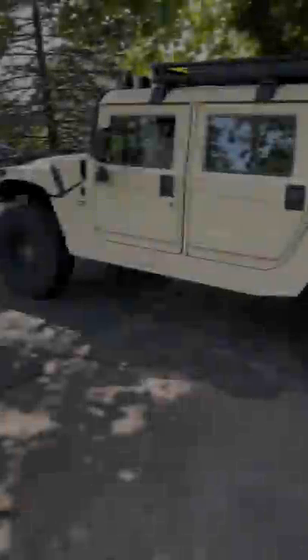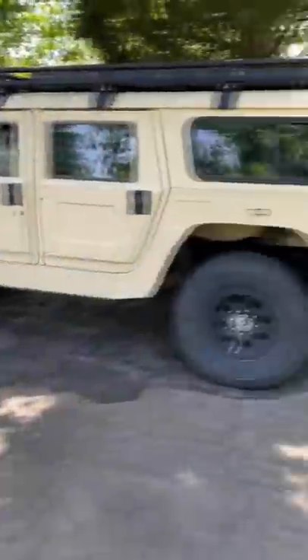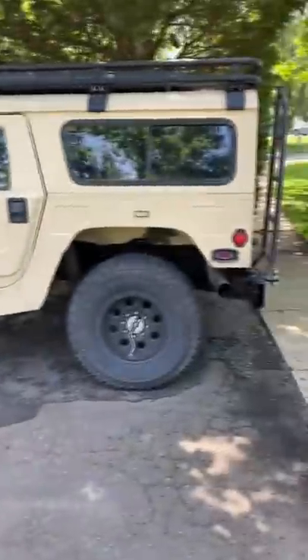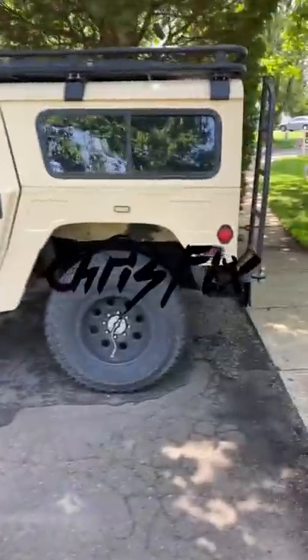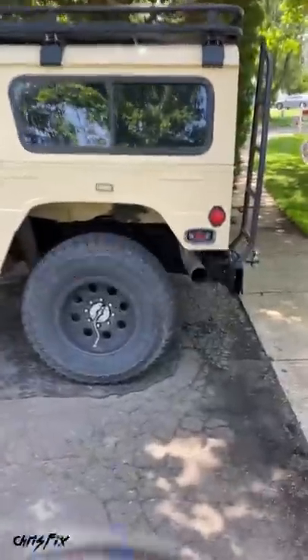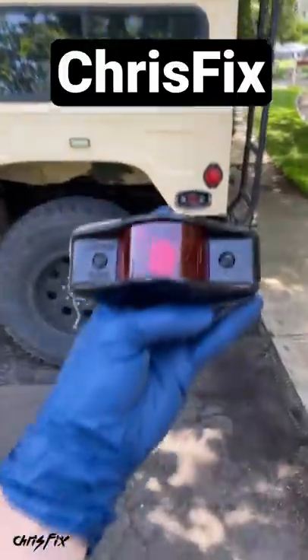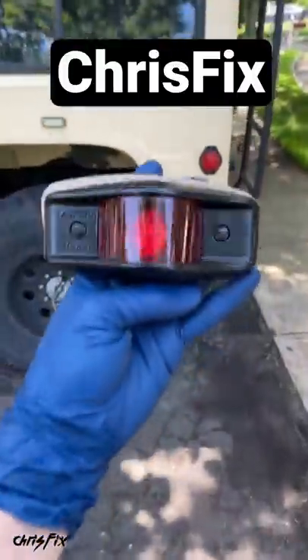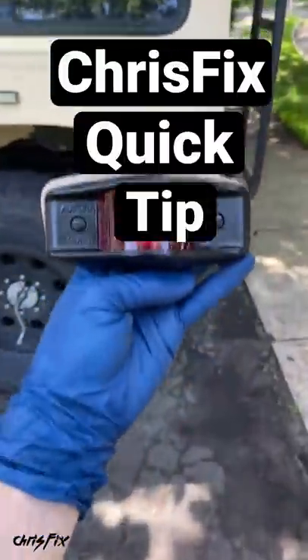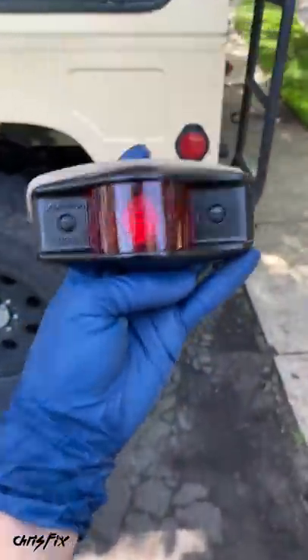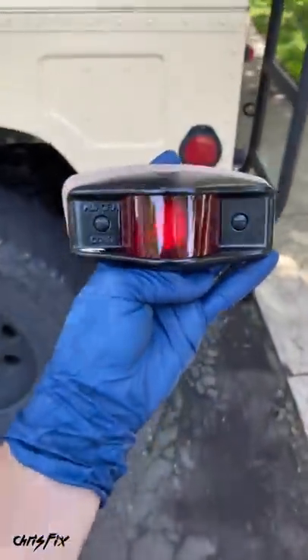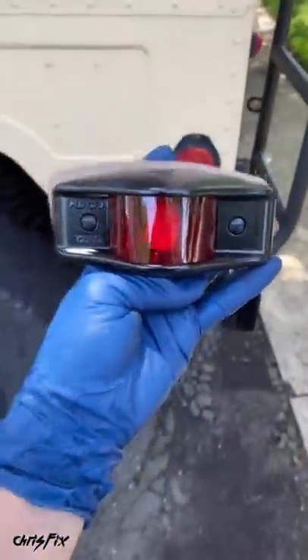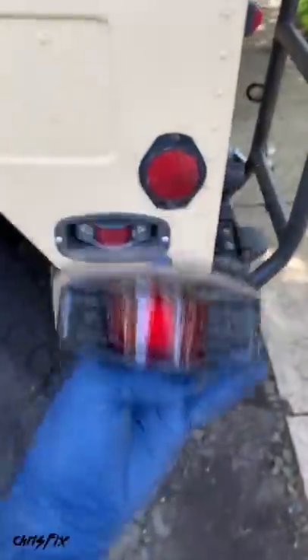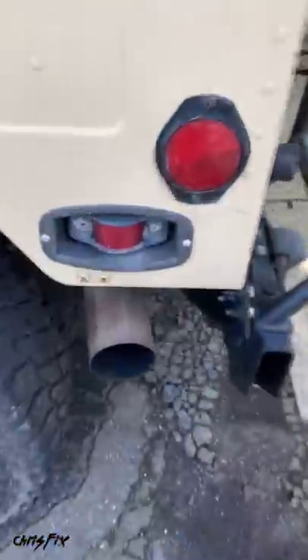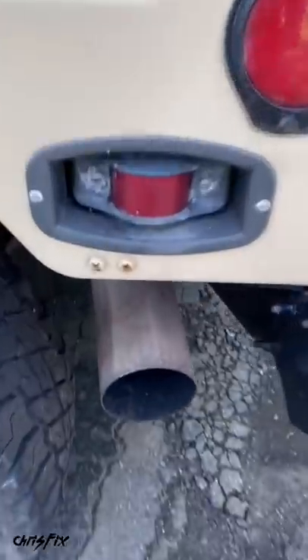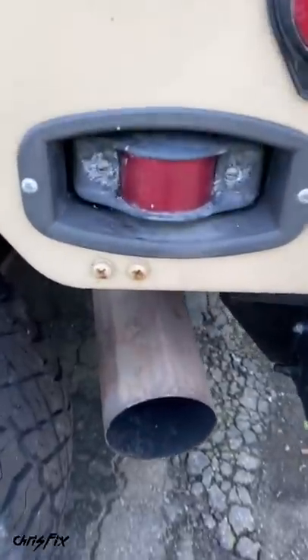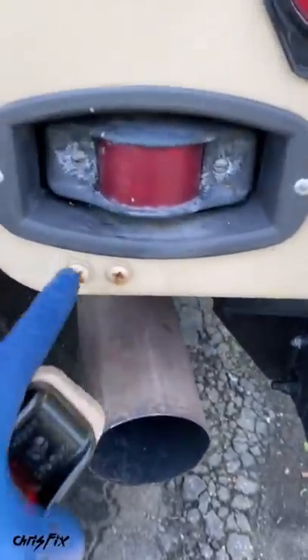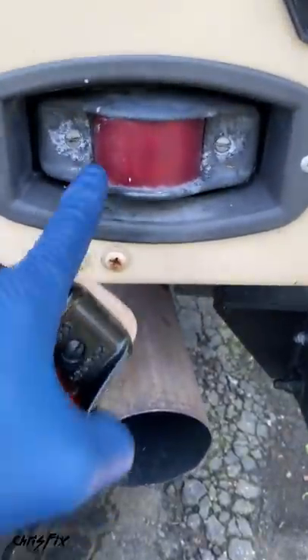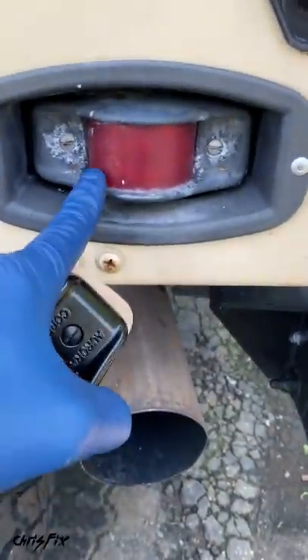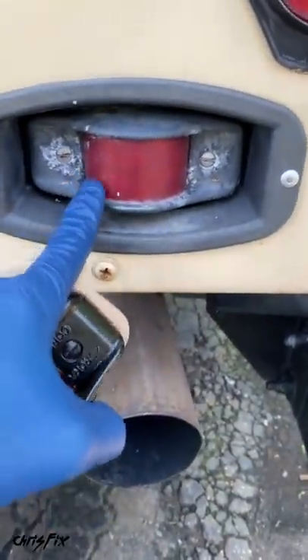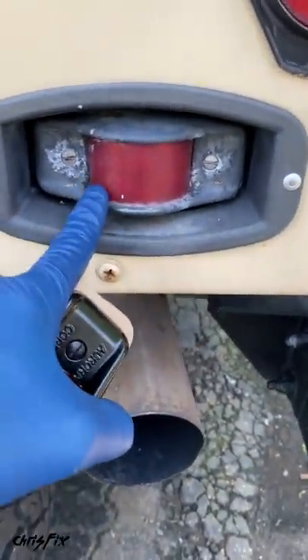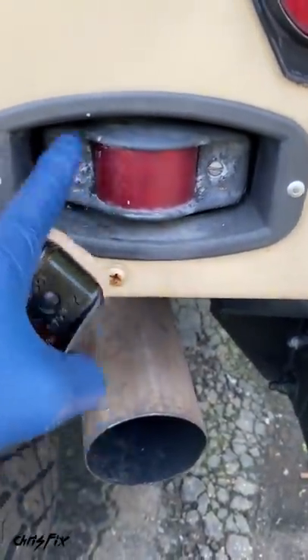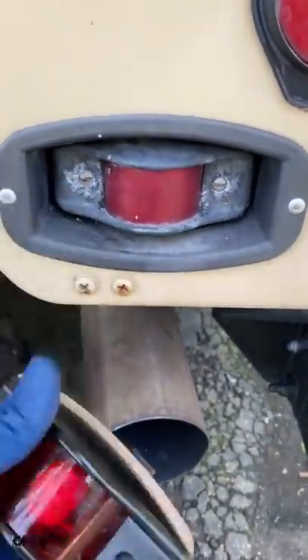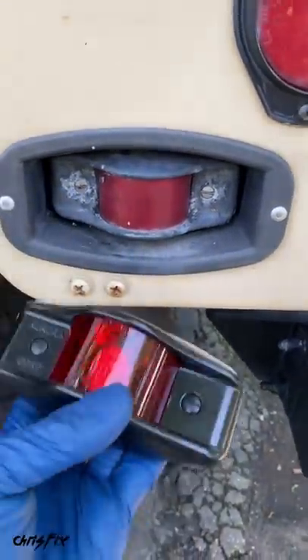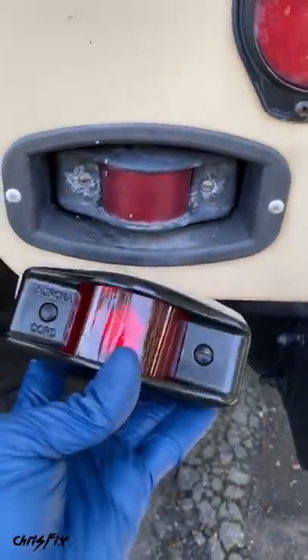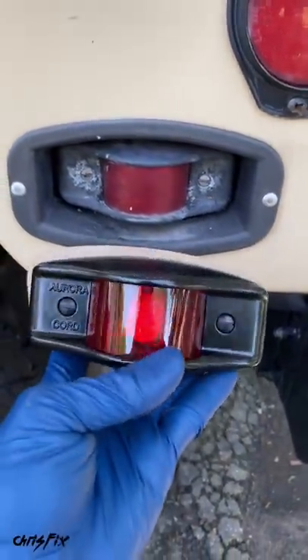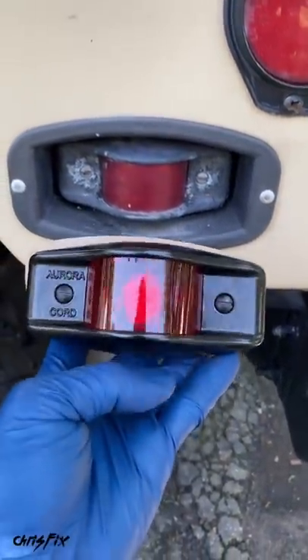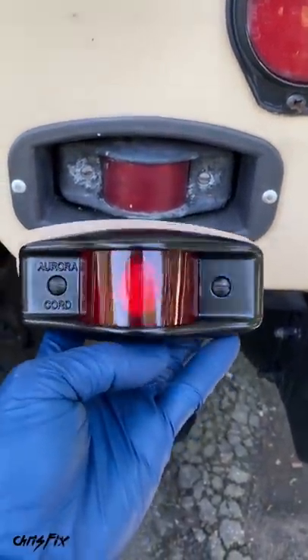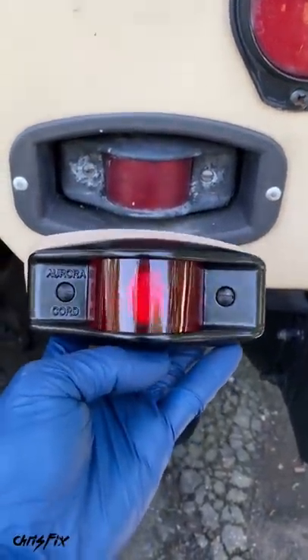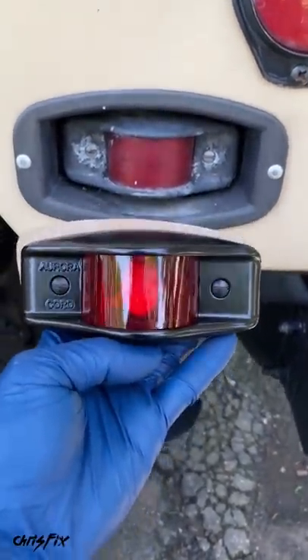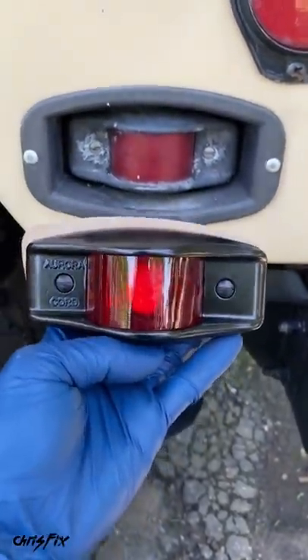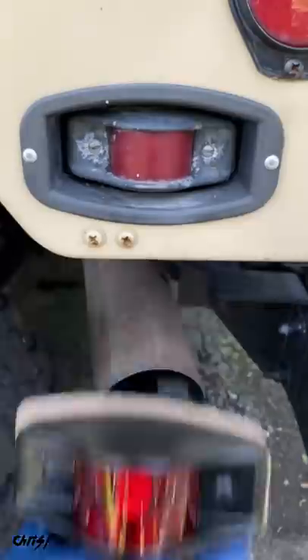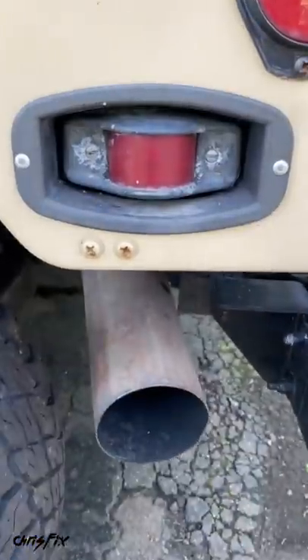Hey guys, ChrisFix here with a ChrisFix quick tip on replacing the side markers on a Hummer. This one is all old, burnt out, and corroded. It needs to be replaced with a nice brand new LED light. So let's get to it.